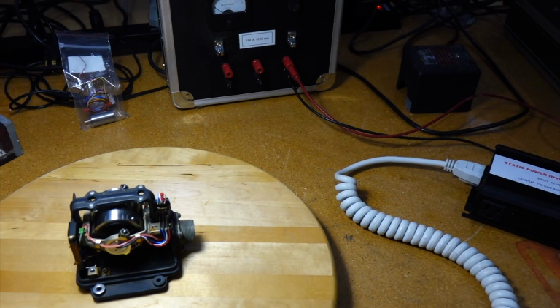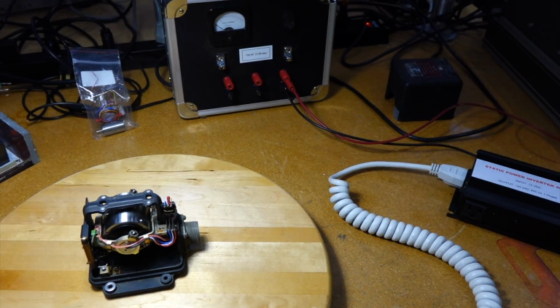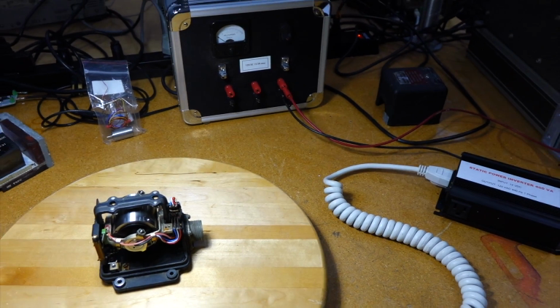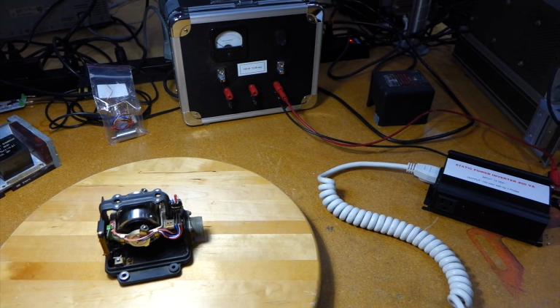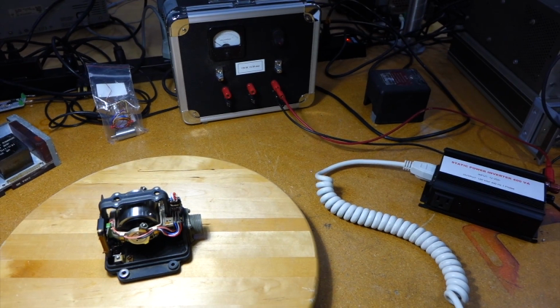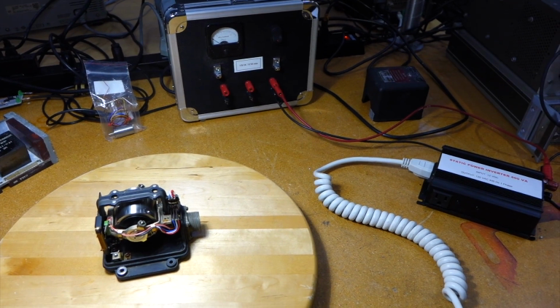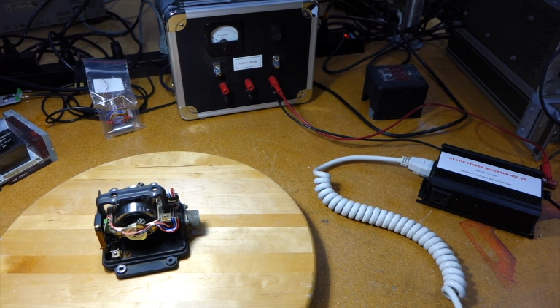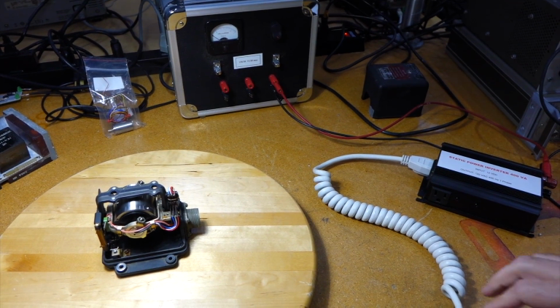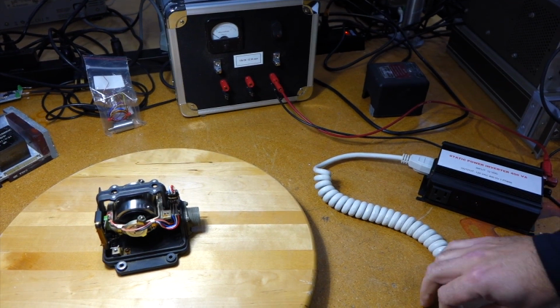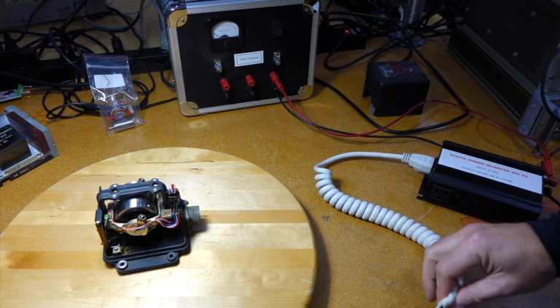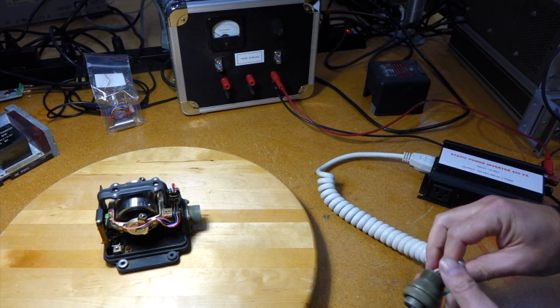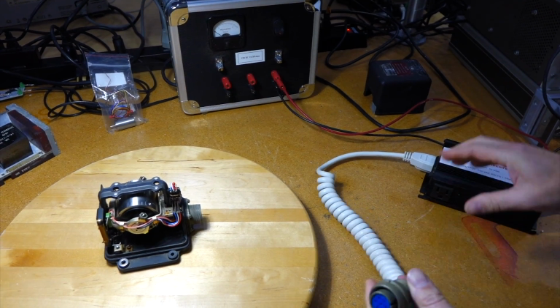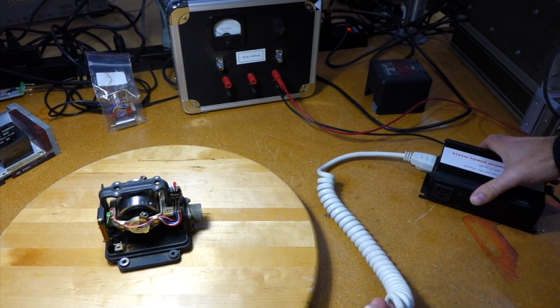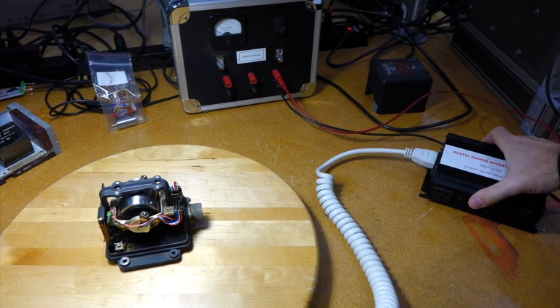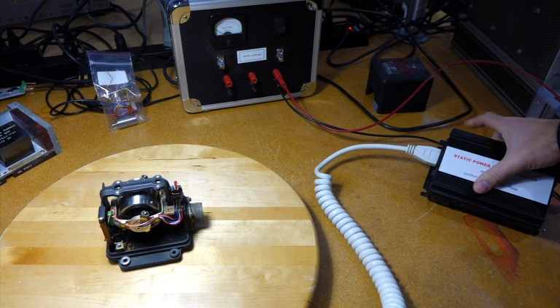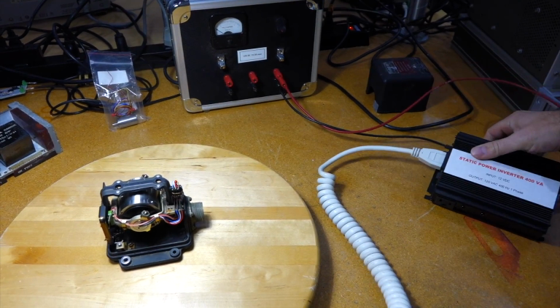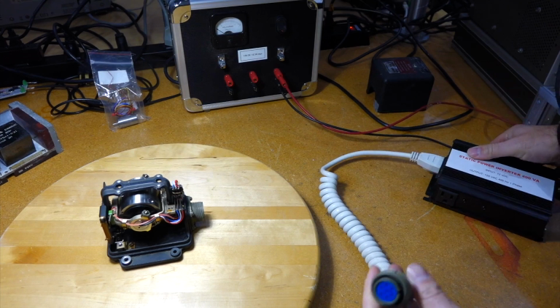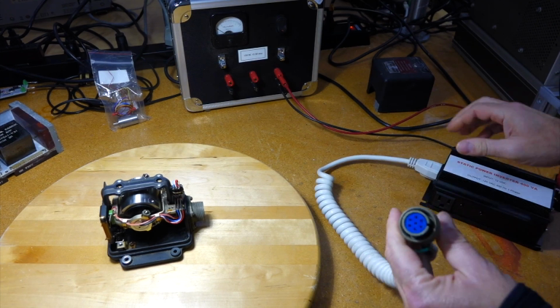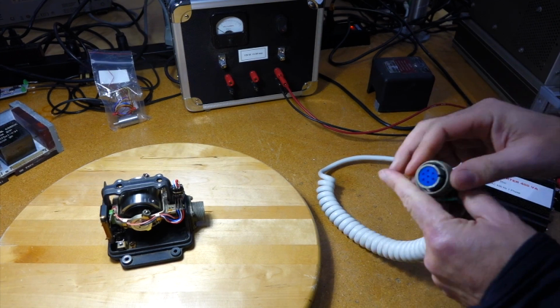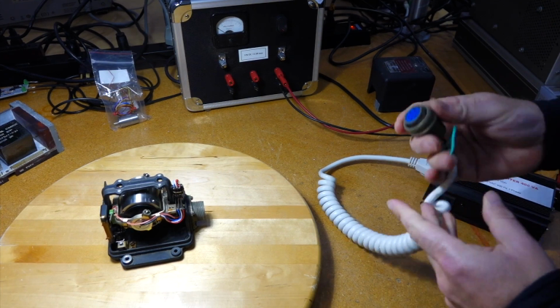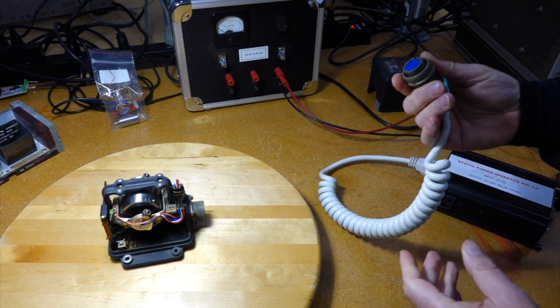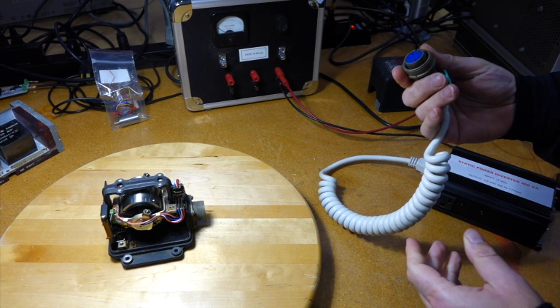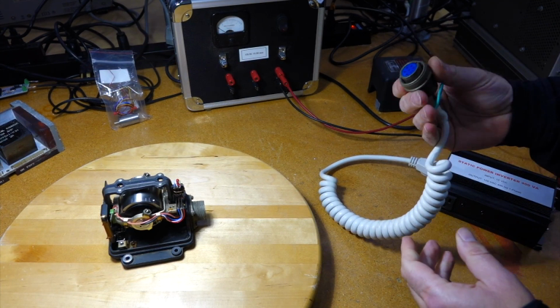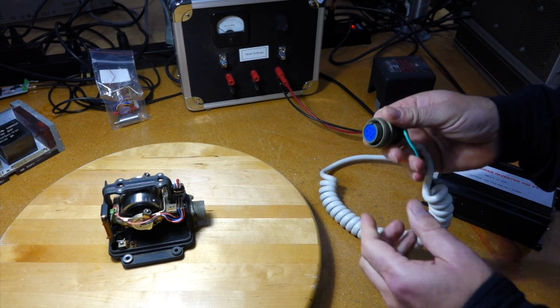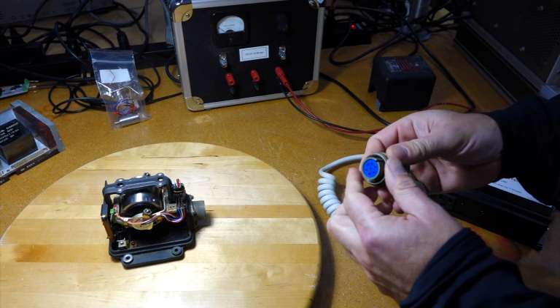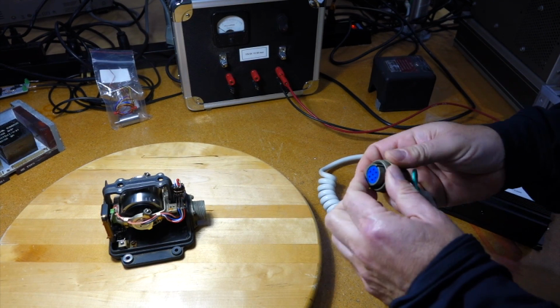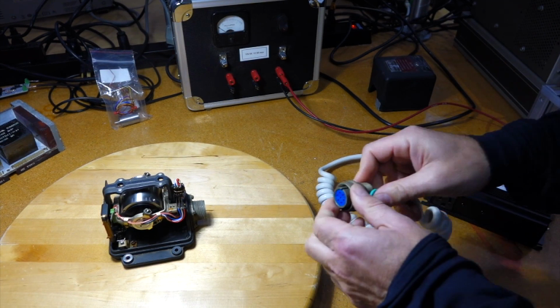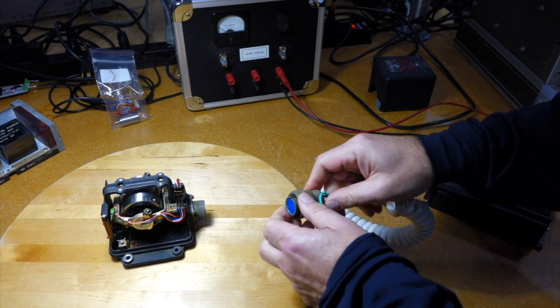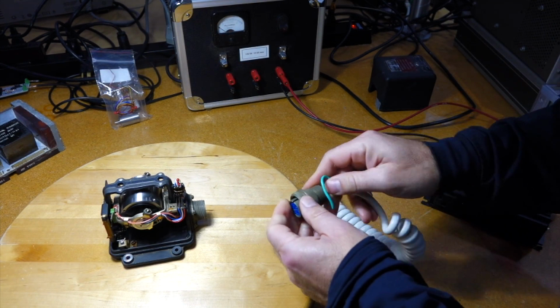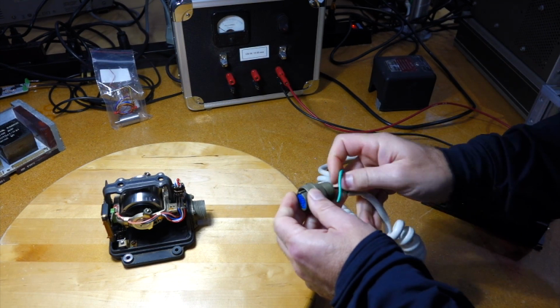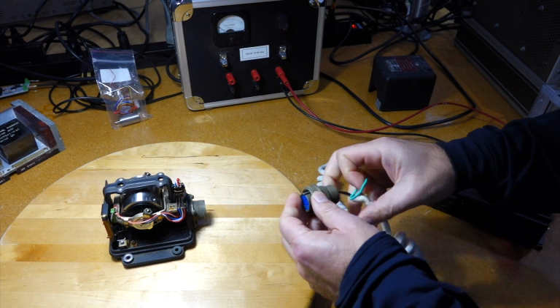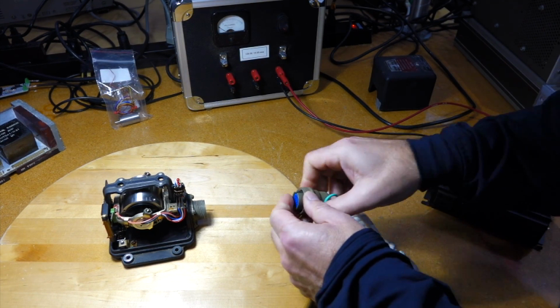These little fellows need a special avionic juice - 400 hertz, 120 volt AC, which you would find in an airplane.